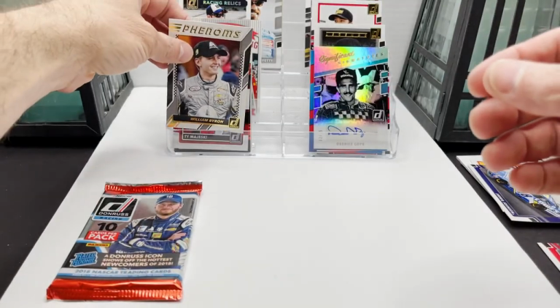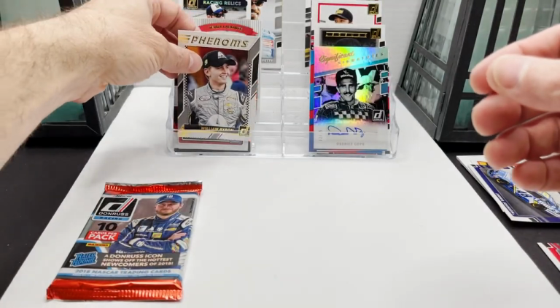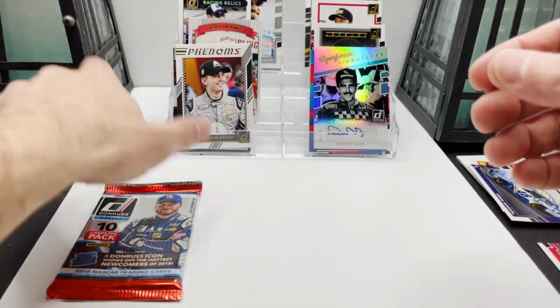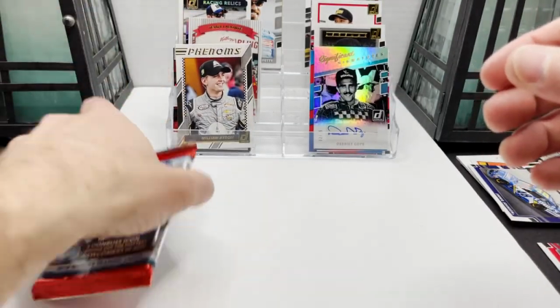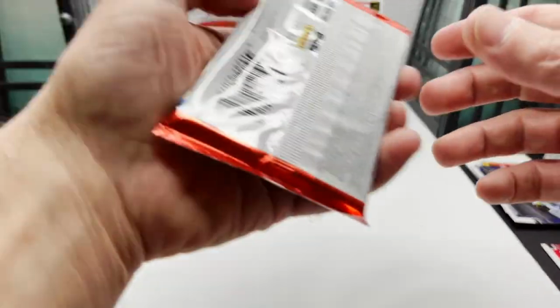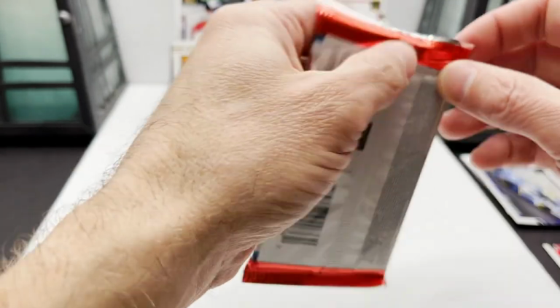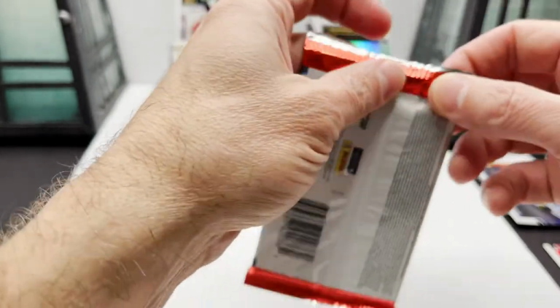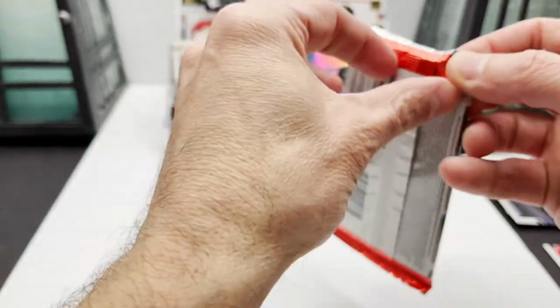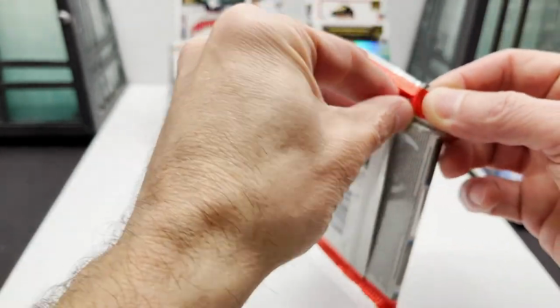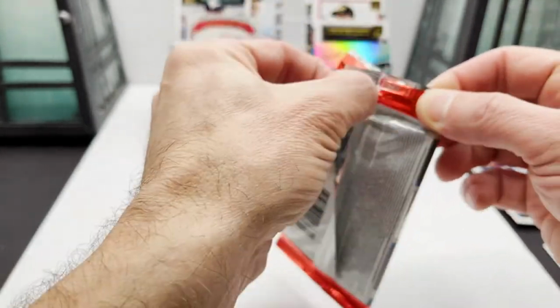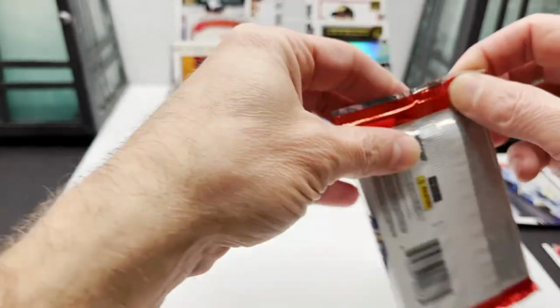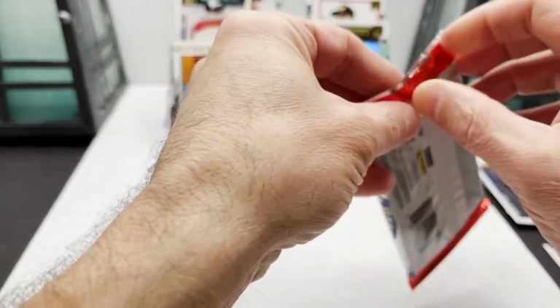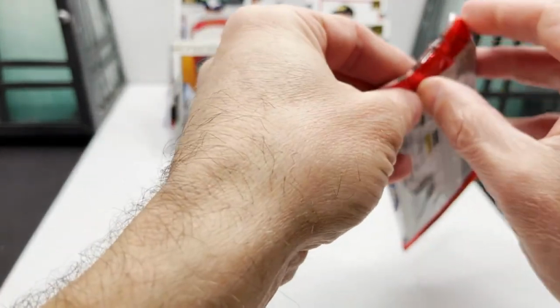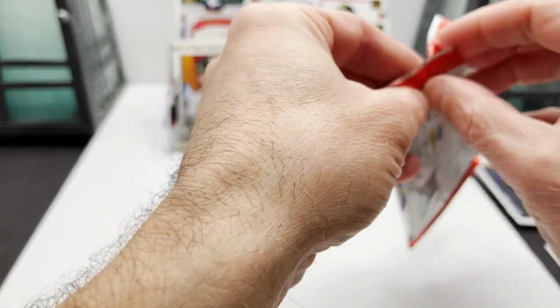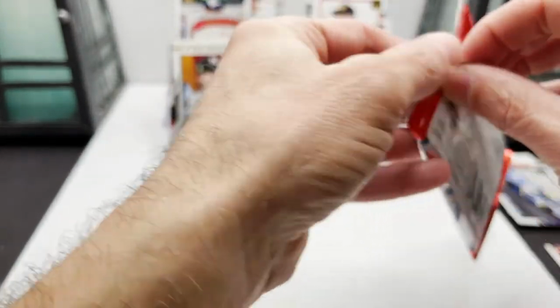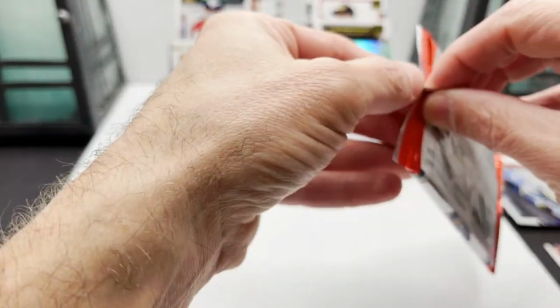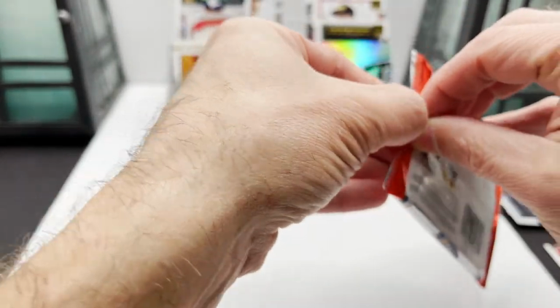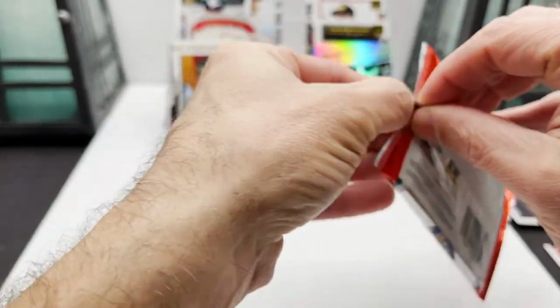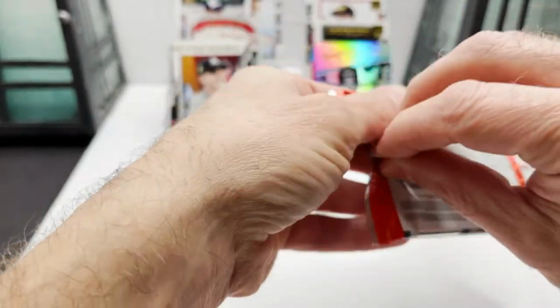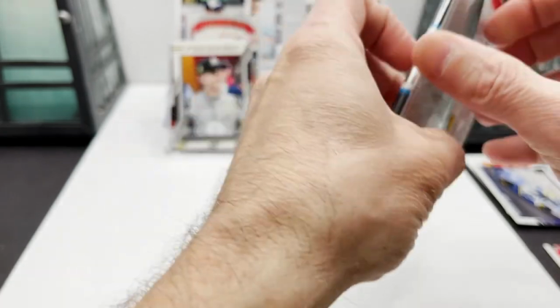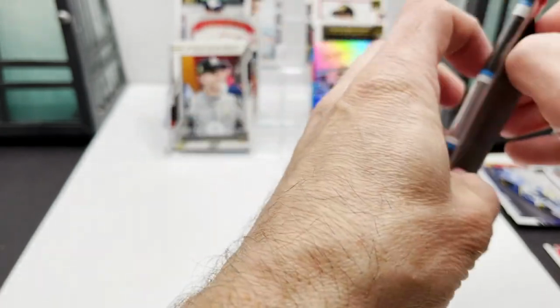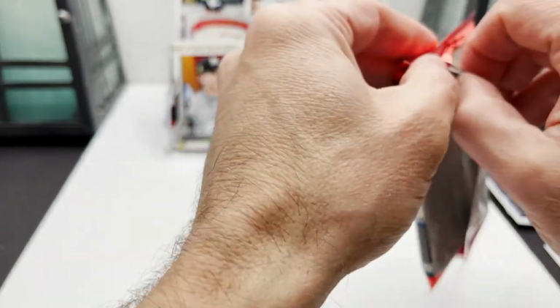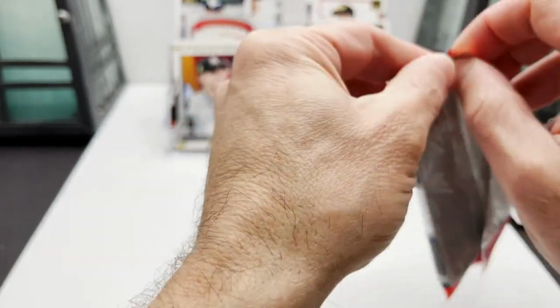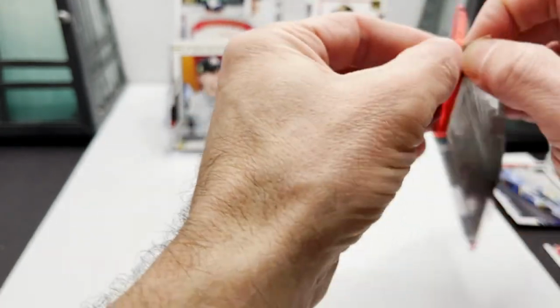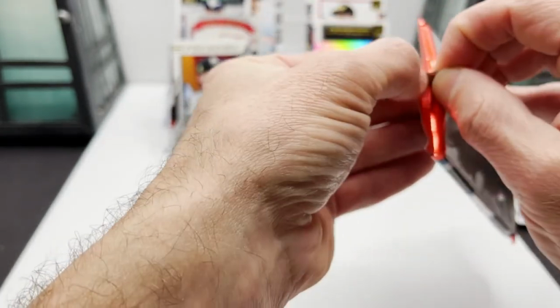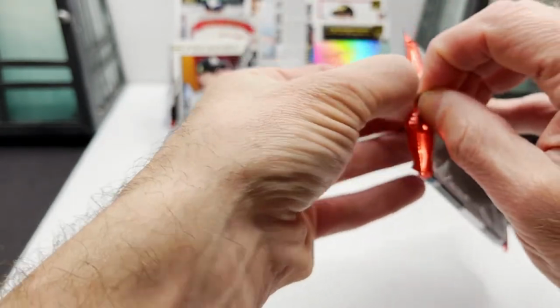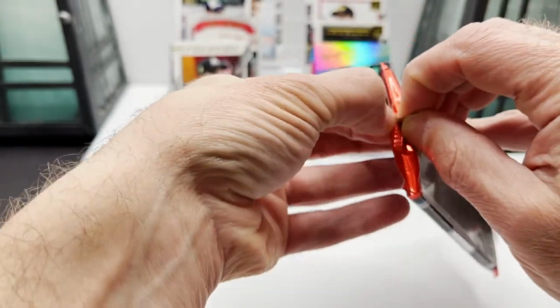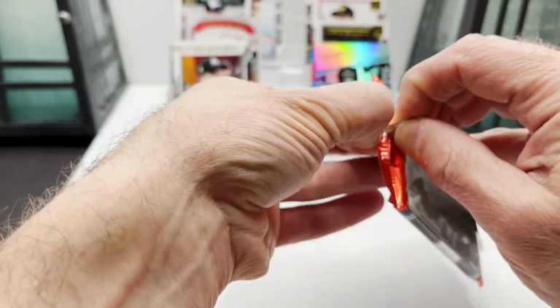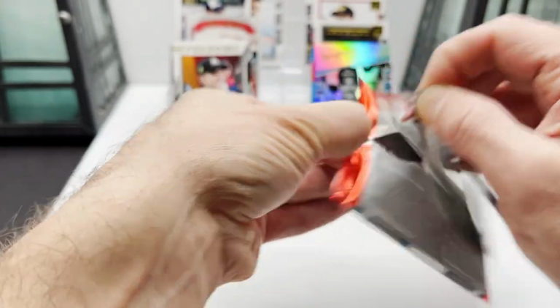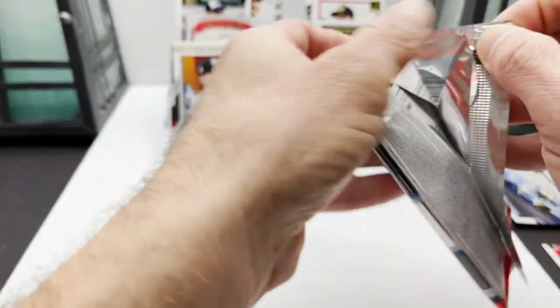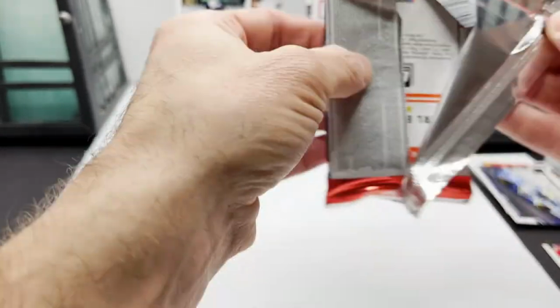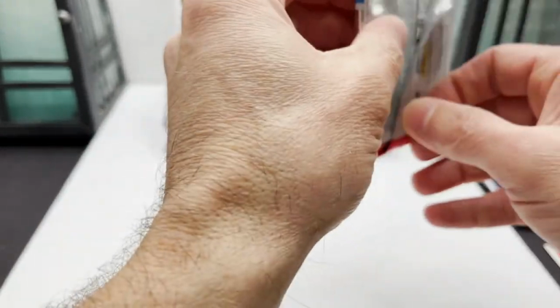Last pack of the 2018 Donruss NASCAR Hobby Box — thanks for tuning in everybody! Here we go.